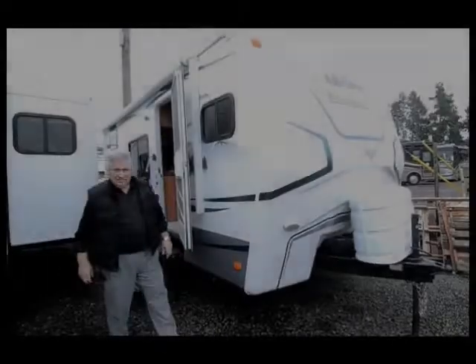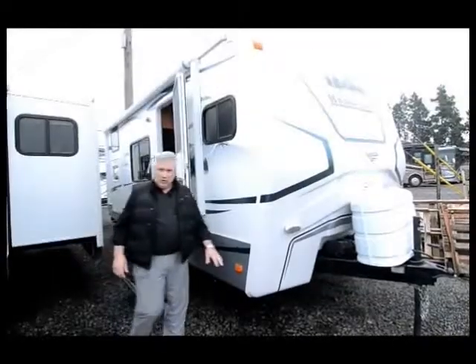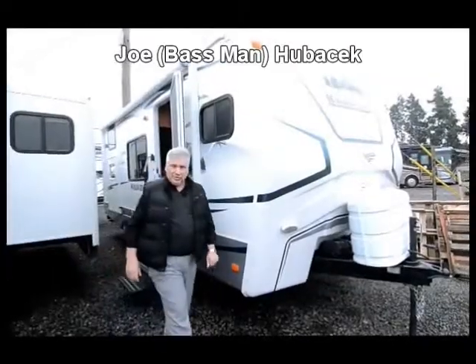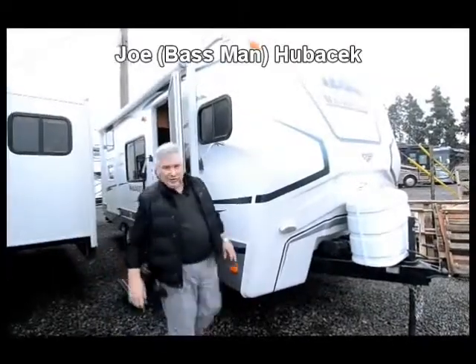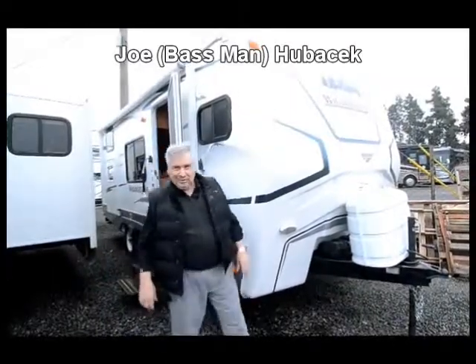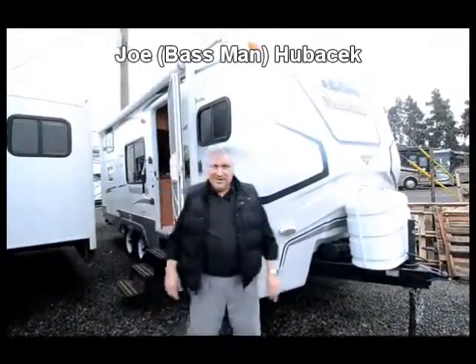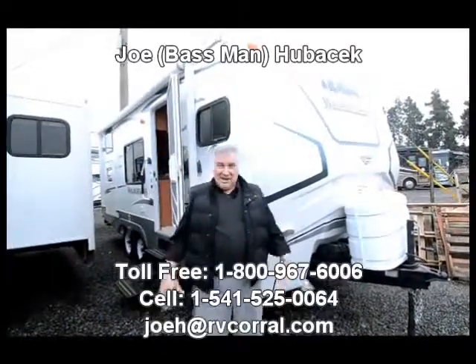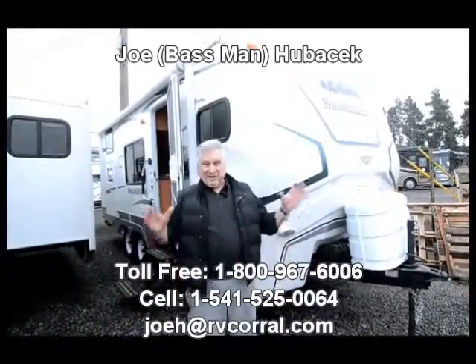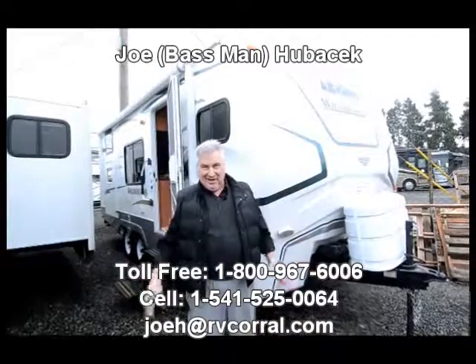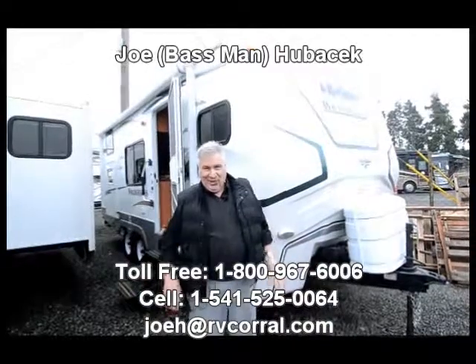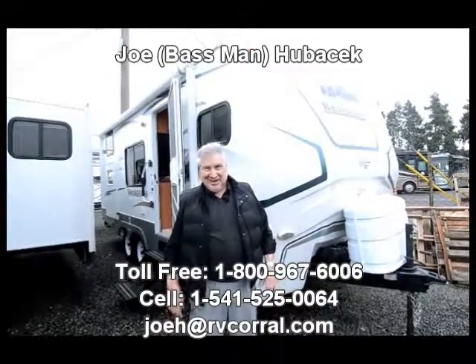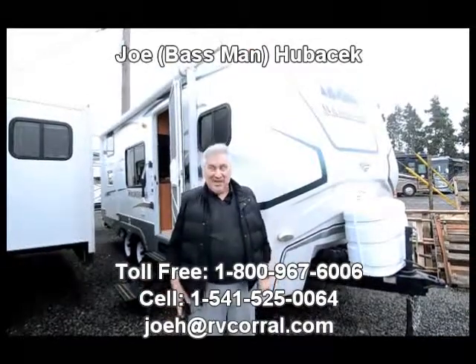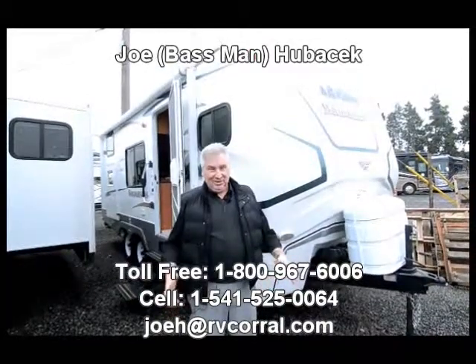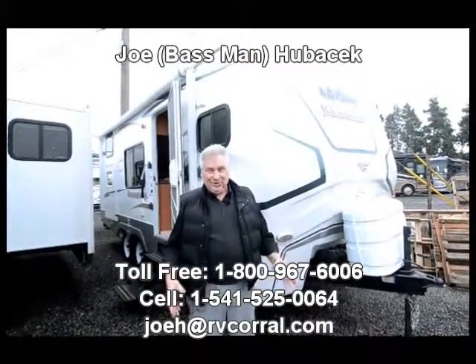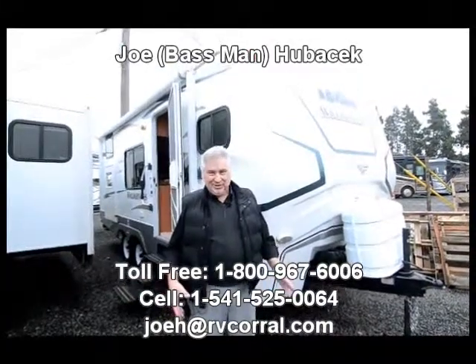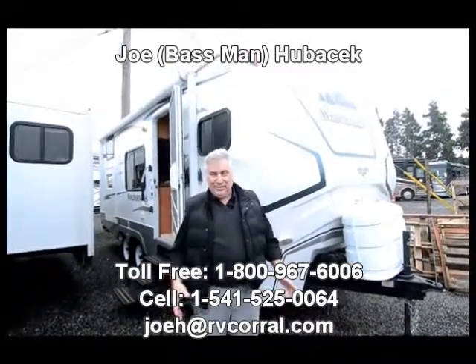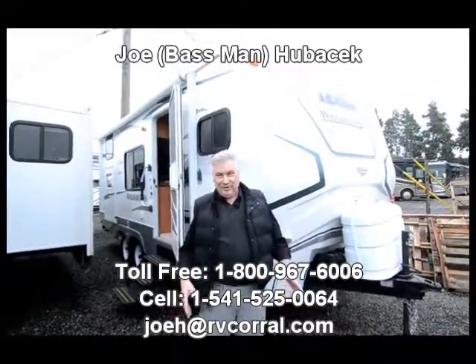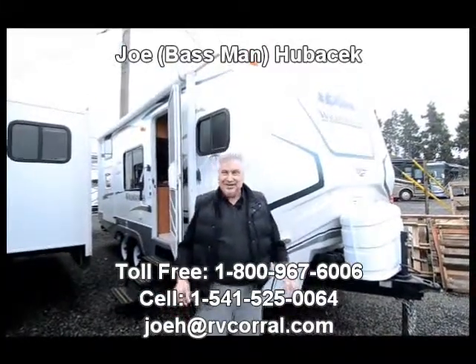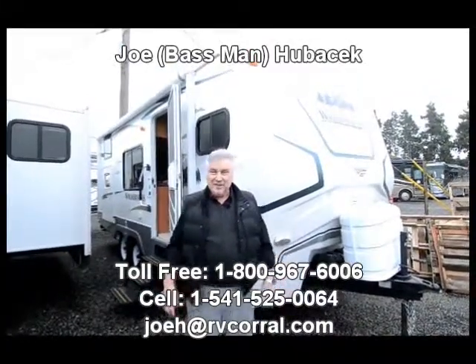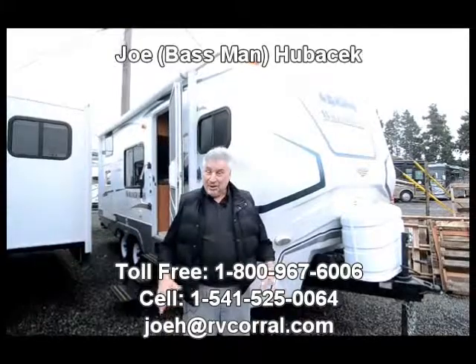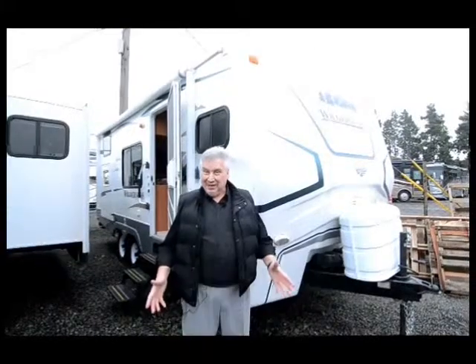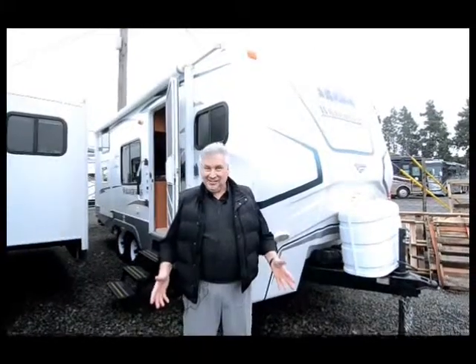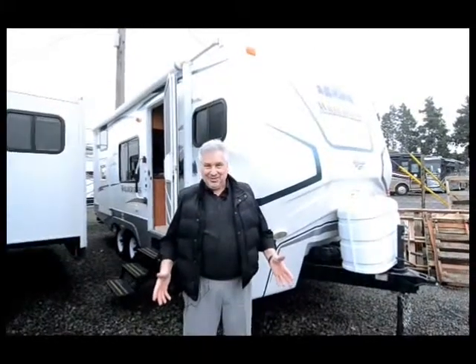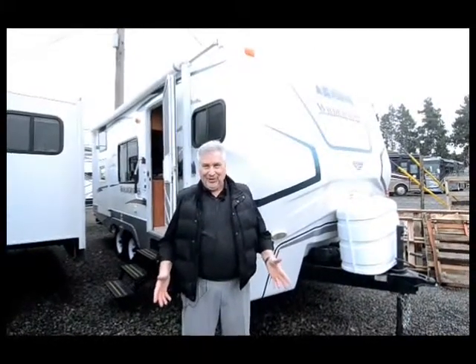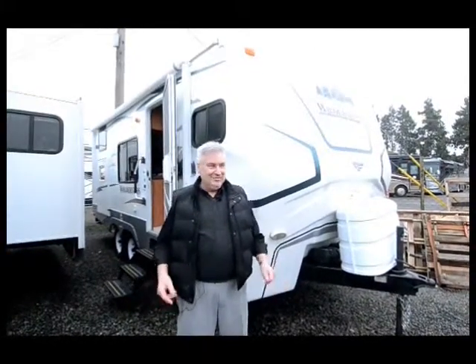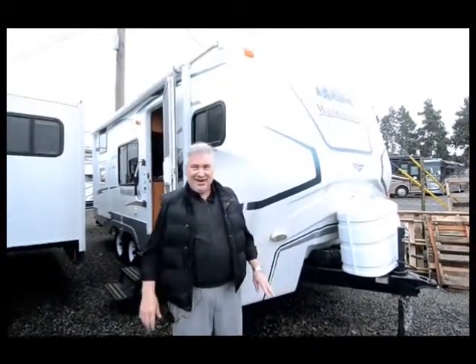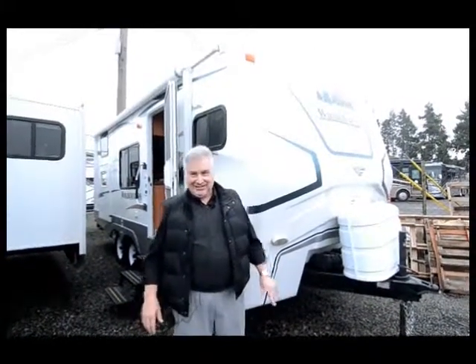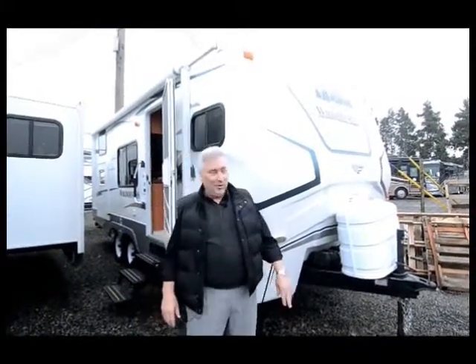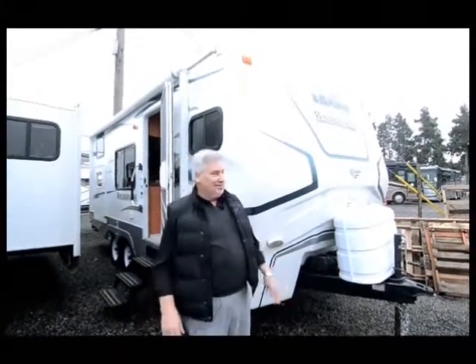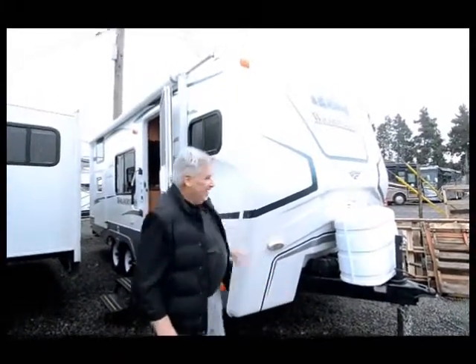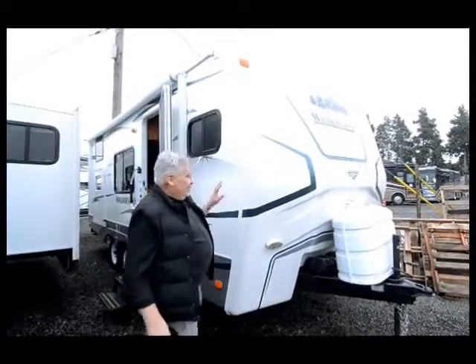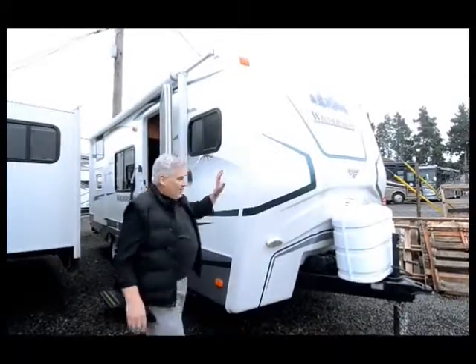Hi, this is Joe Bass with the RV Corral and it is cloudy in Oregon today and a little cold. It's December, it's before Christmas, but it ain't bad. I mean it could be worse — we could be standing in white stuff, but we're not. So on that note, I got a nice trailer I wanted to show you.